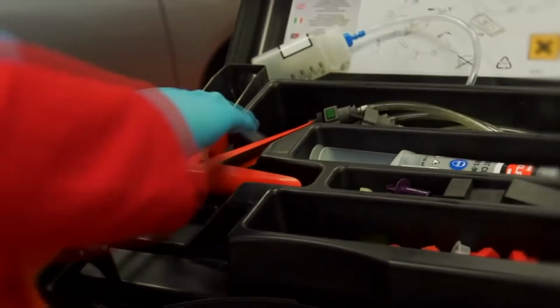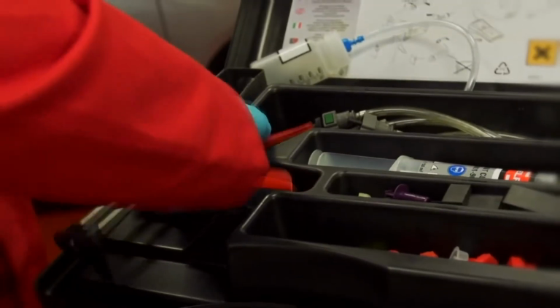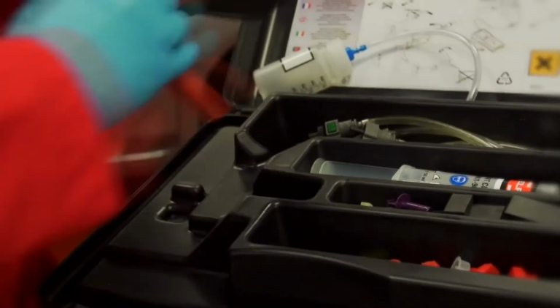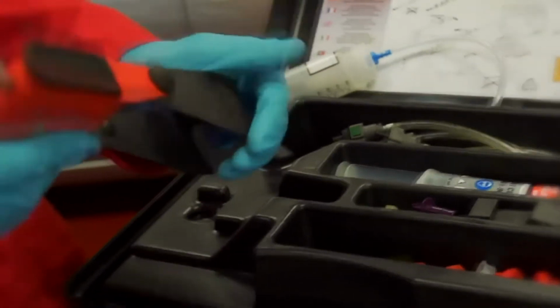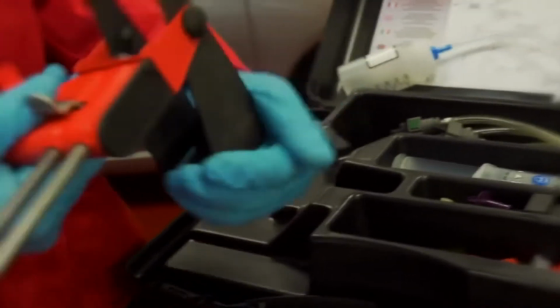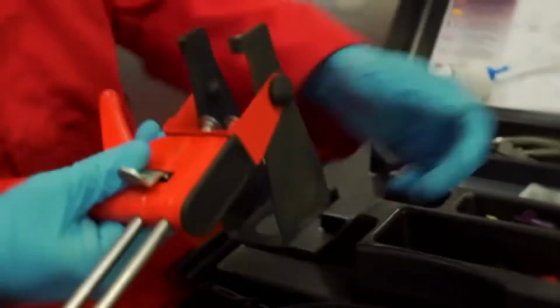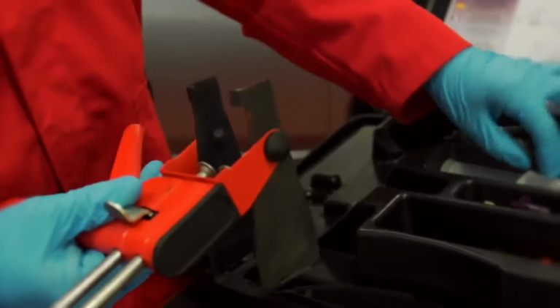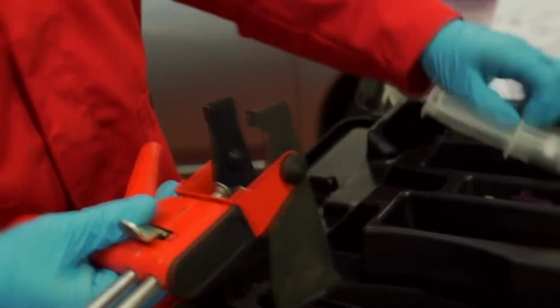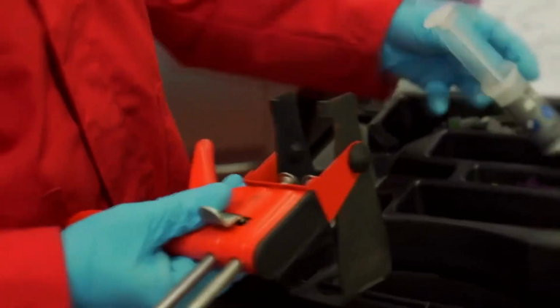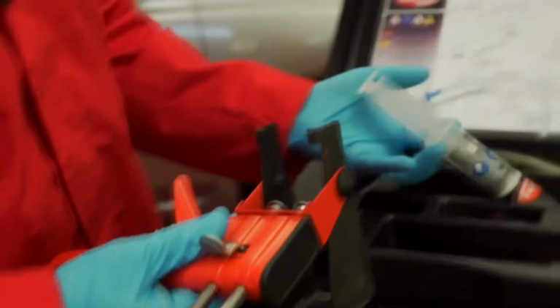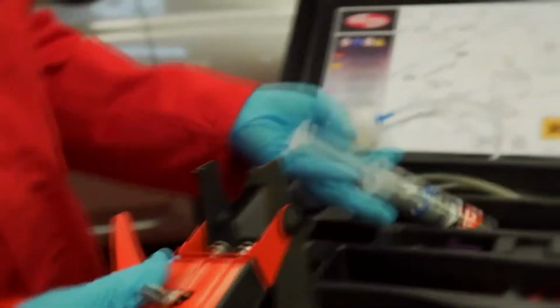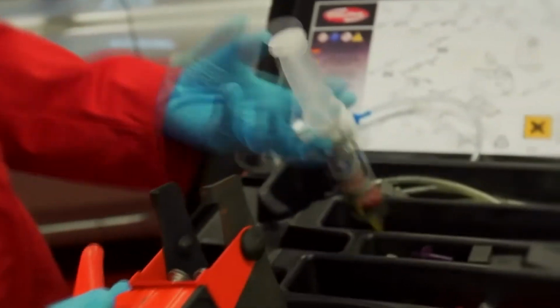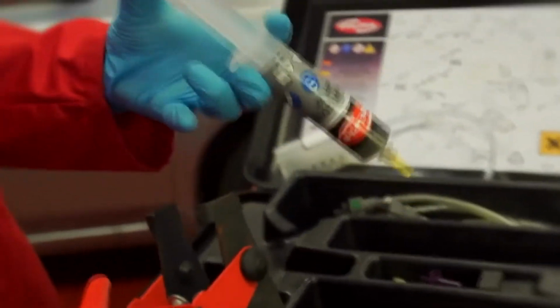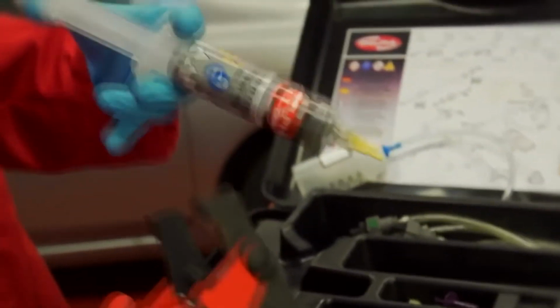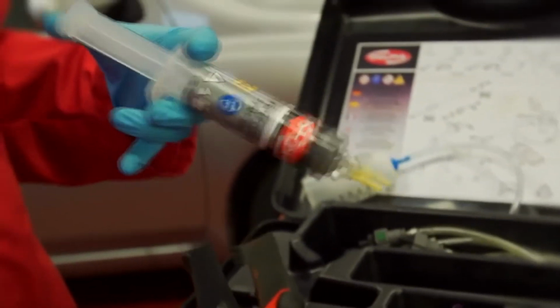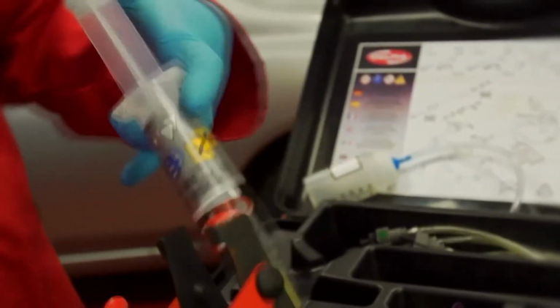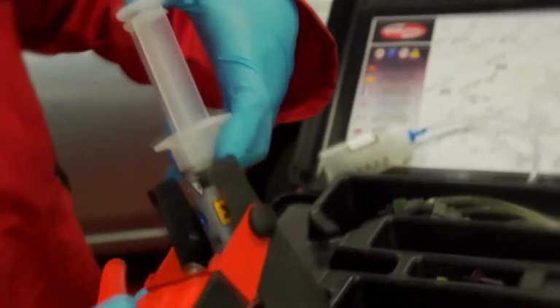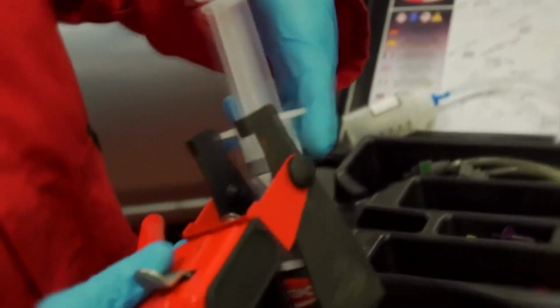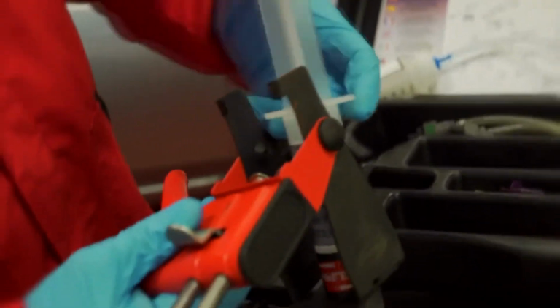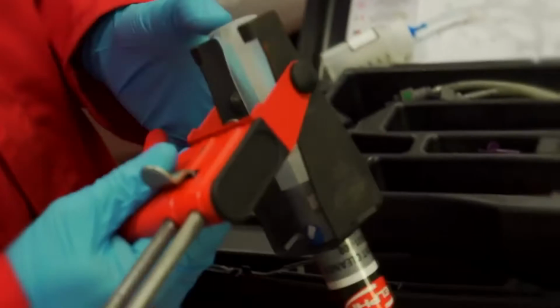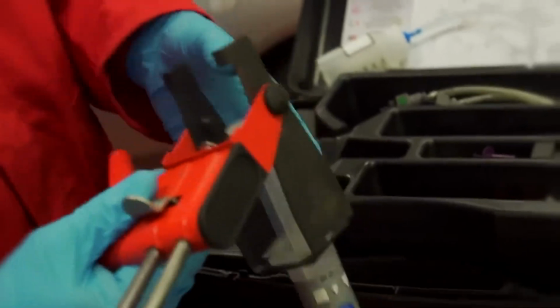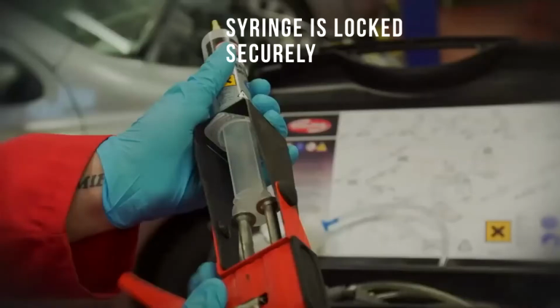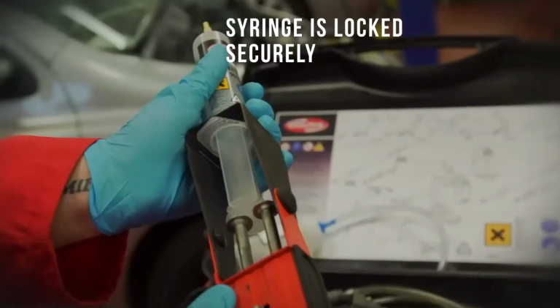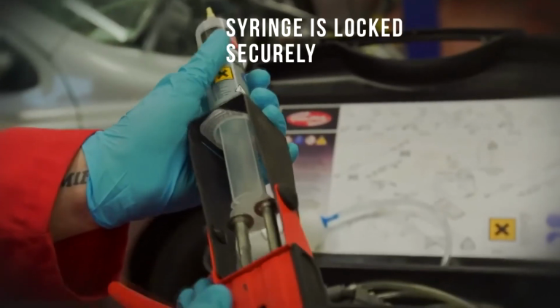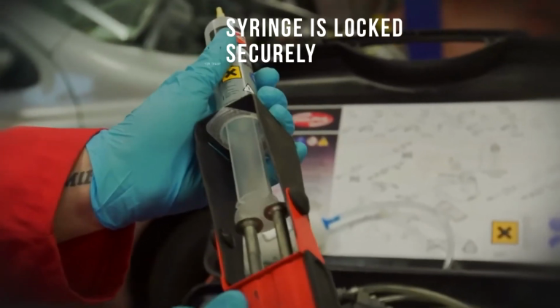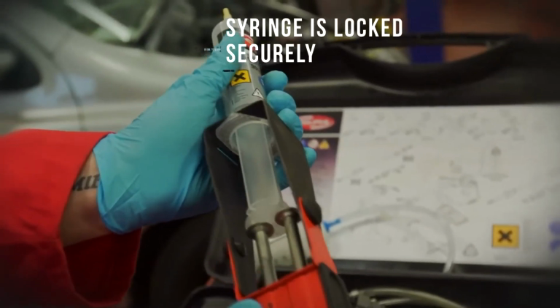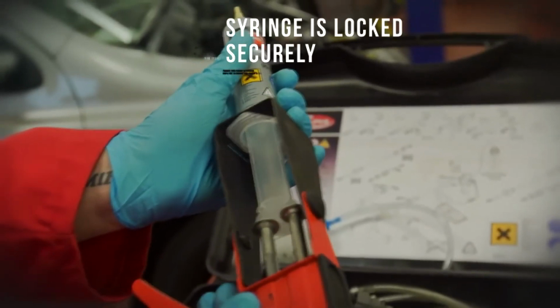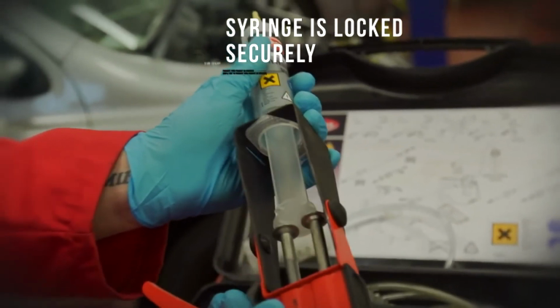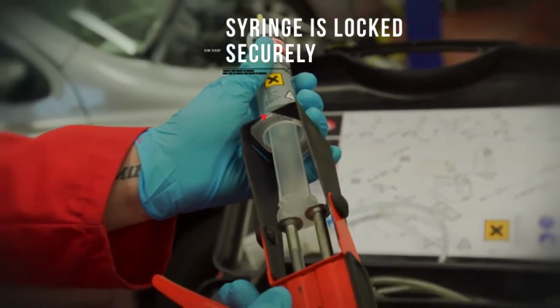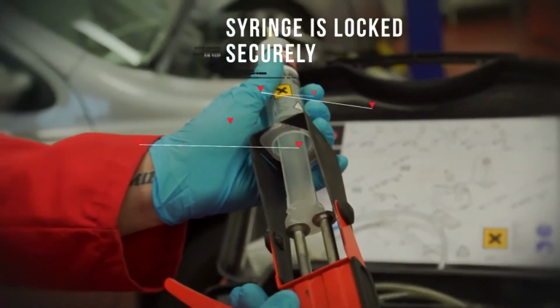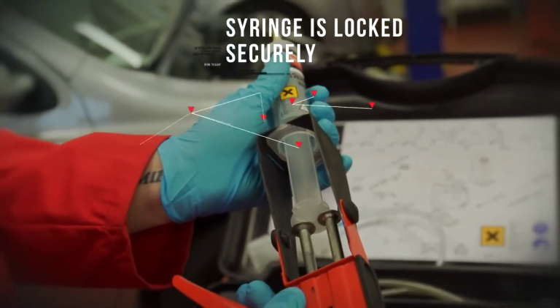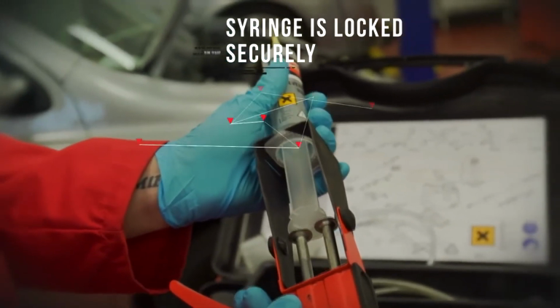First, set up the solvent gun with the cleaning solution provided. Be sure to make sure the gun is secure in position.